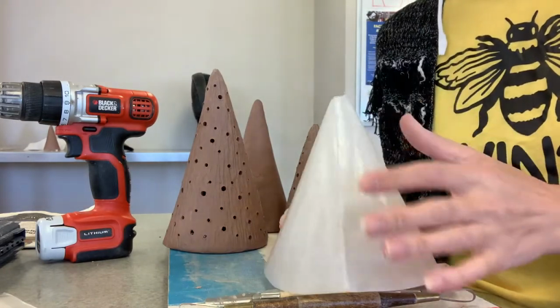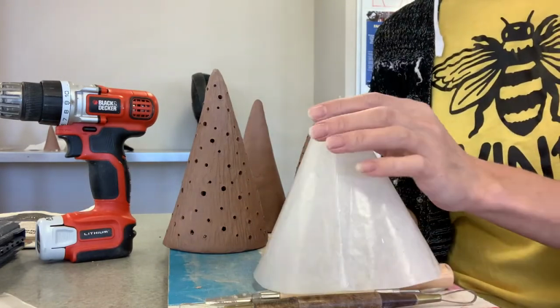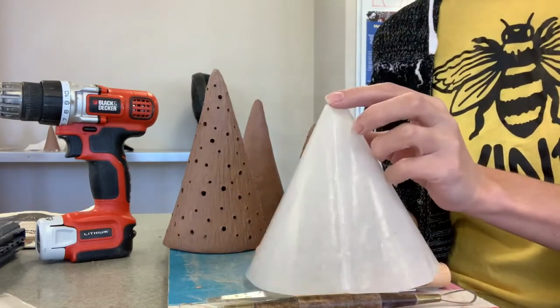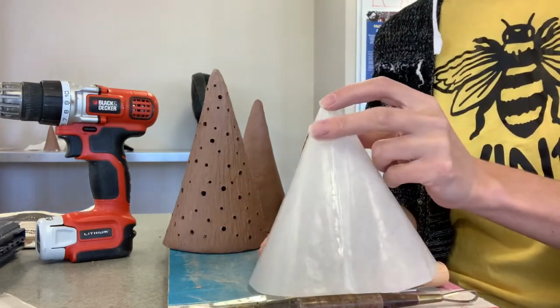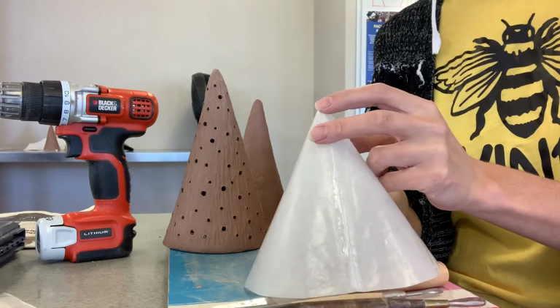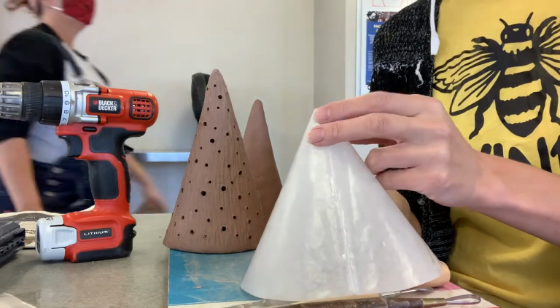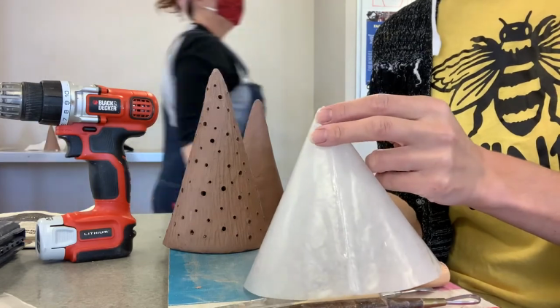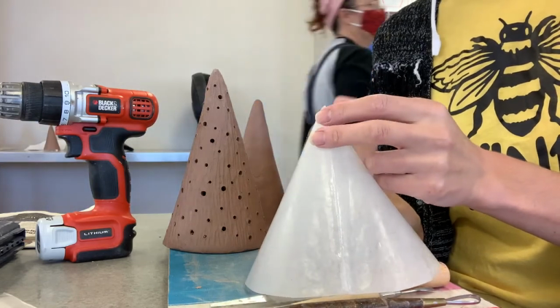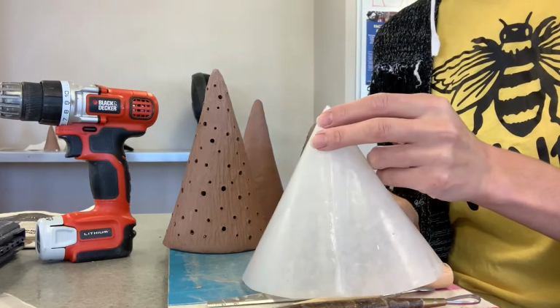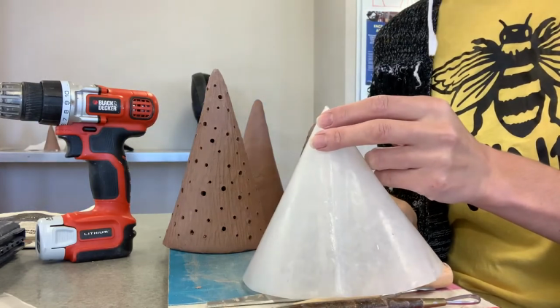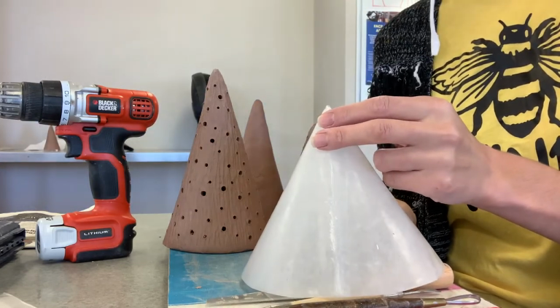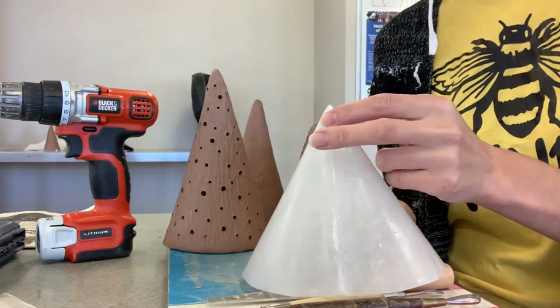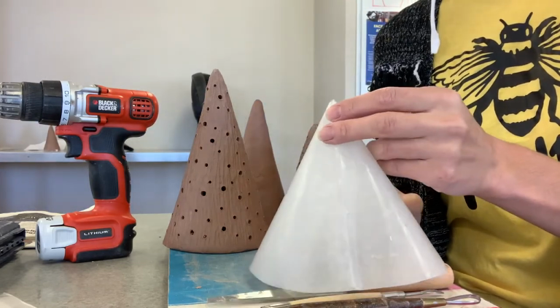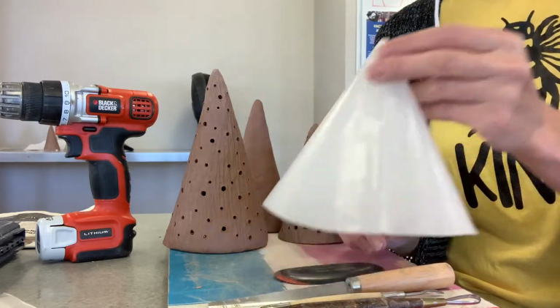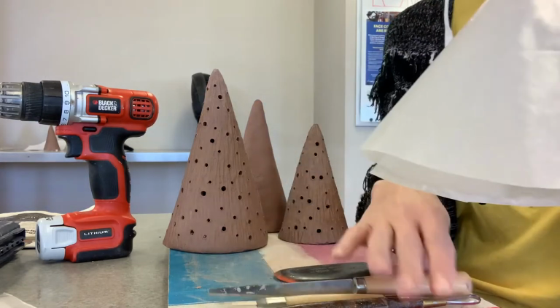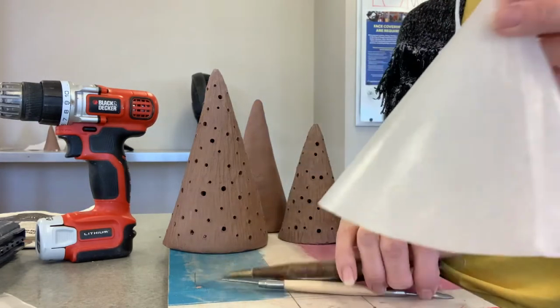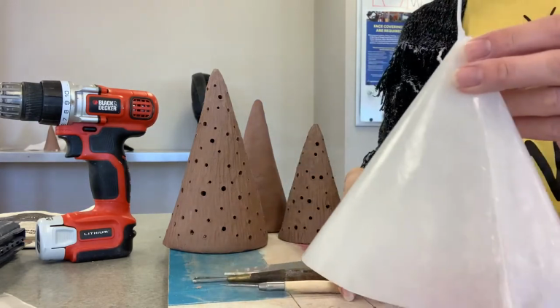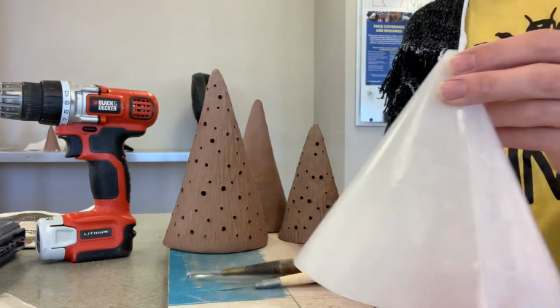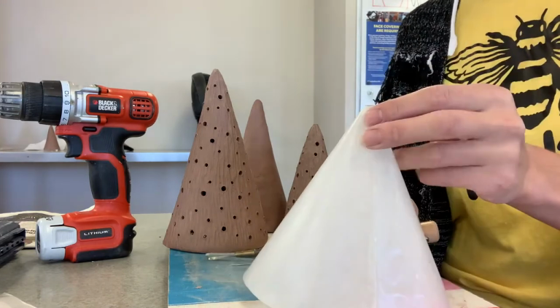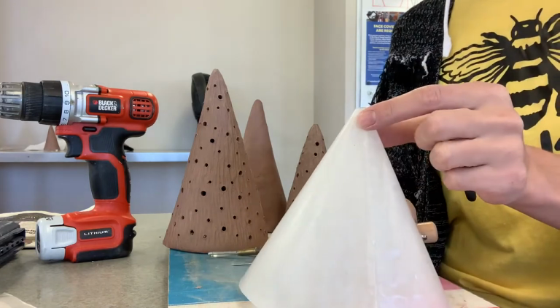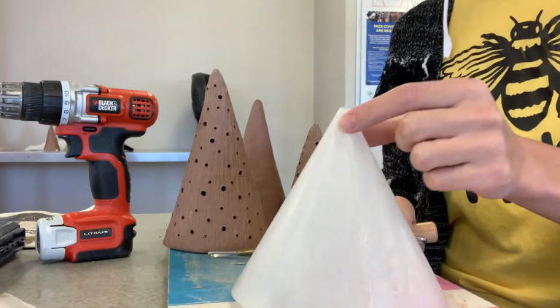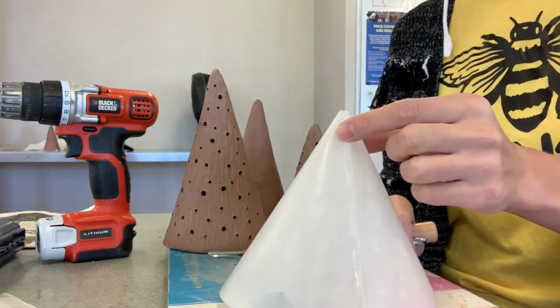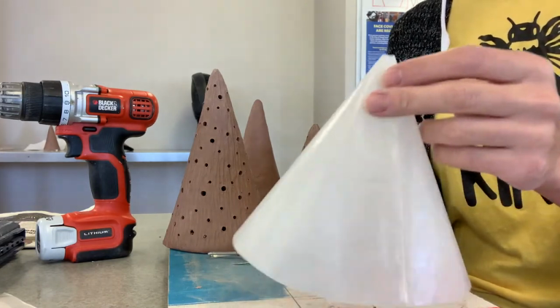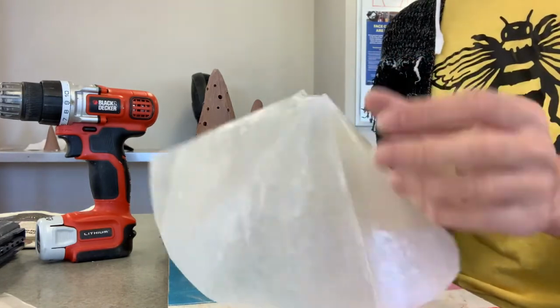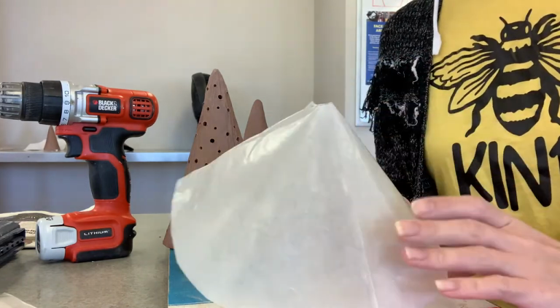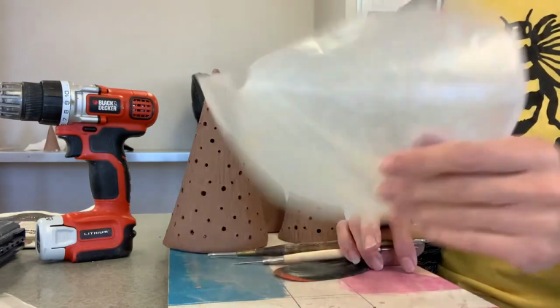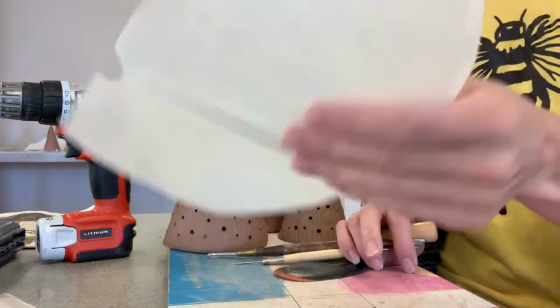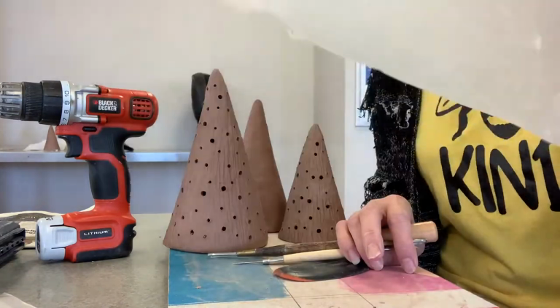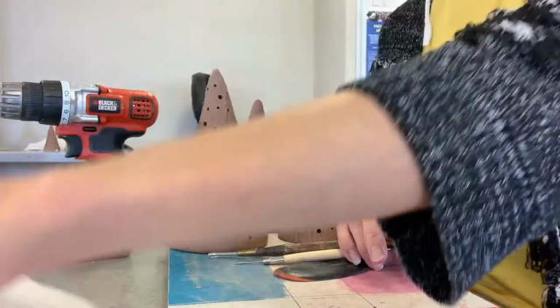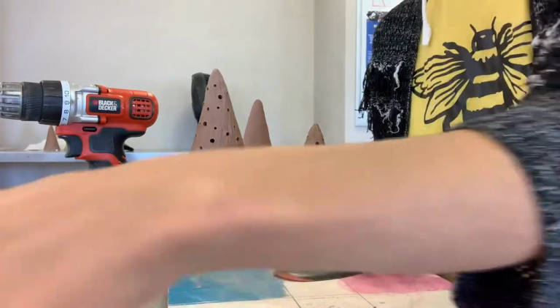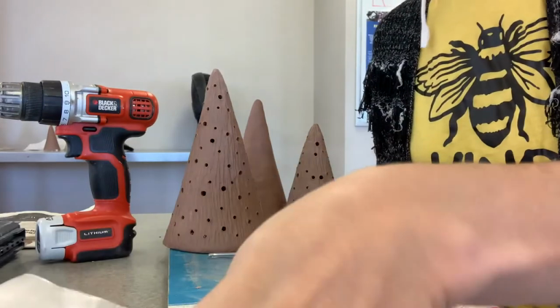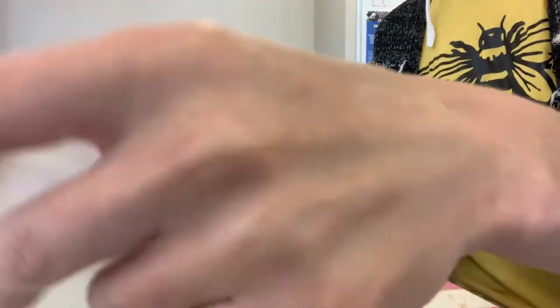You can ask your instructor to borrow any of these stencils. You can make just one tree if you'd like, you can make a set of trees, you can make them in any sizes you'd like, and of course you can also make your own stencils if you'd like to do that.